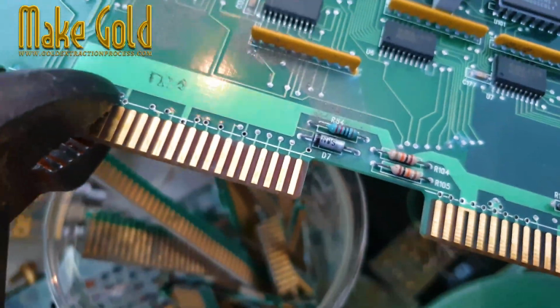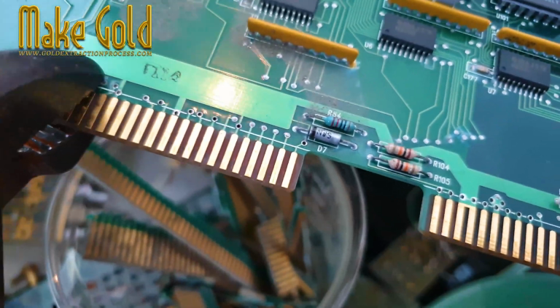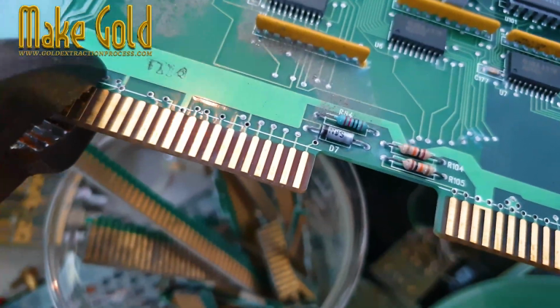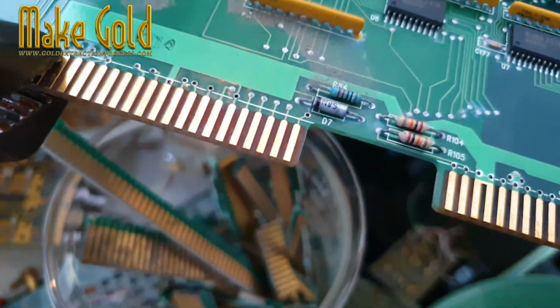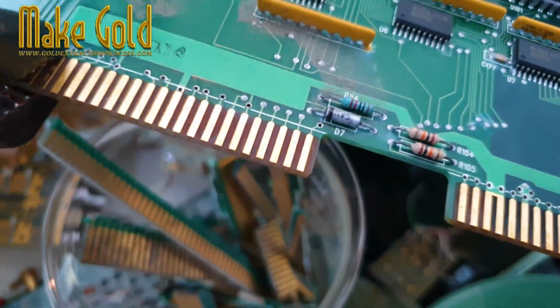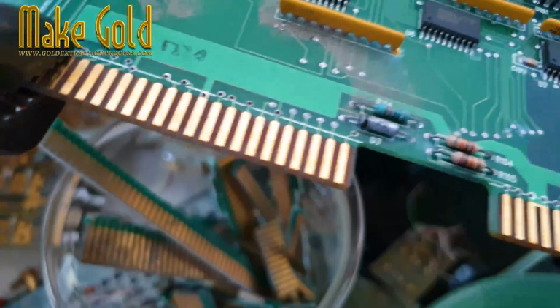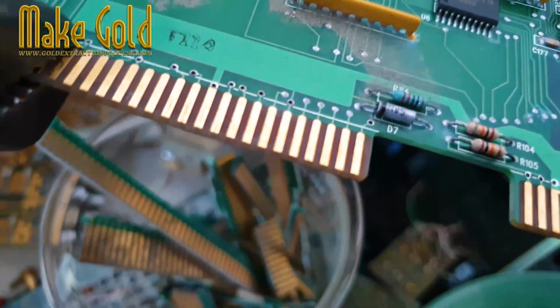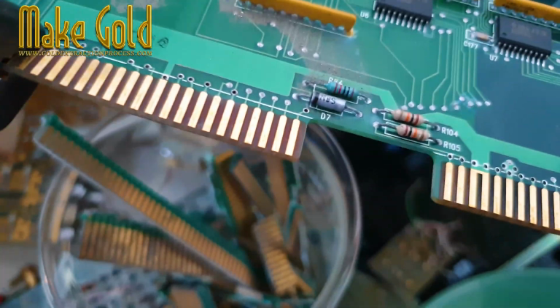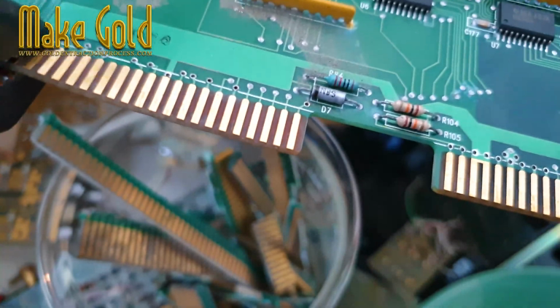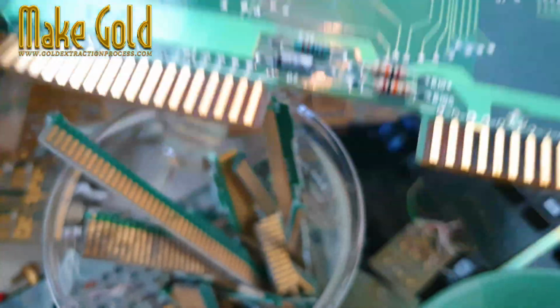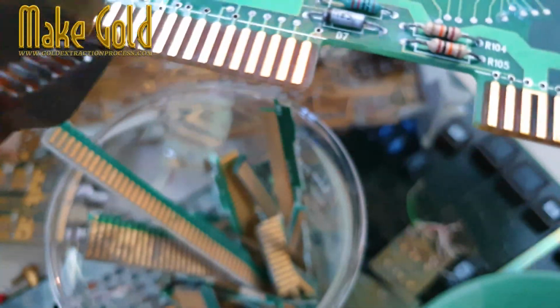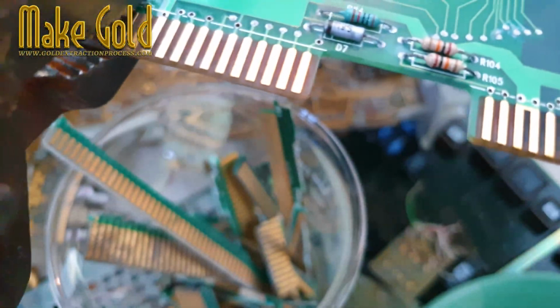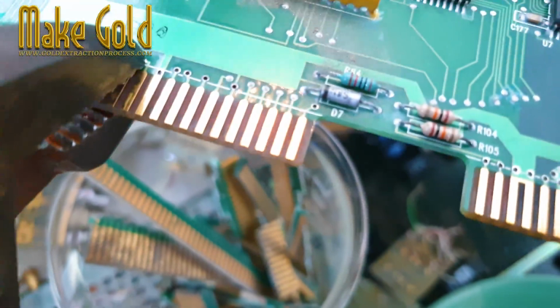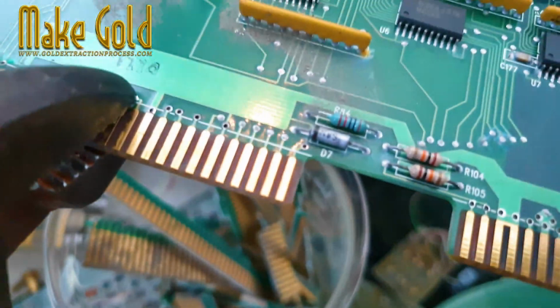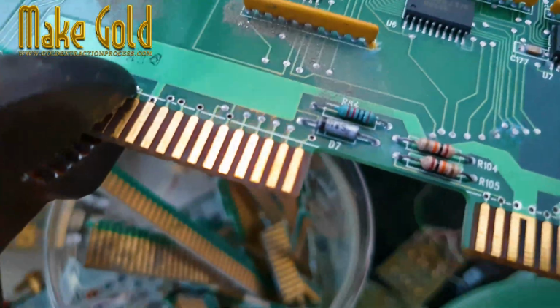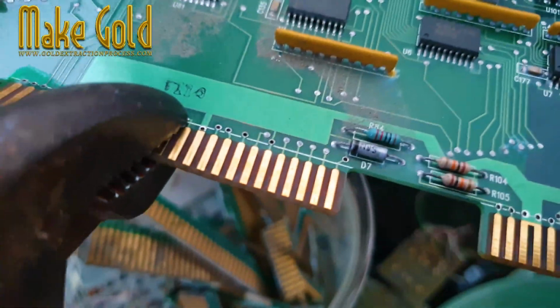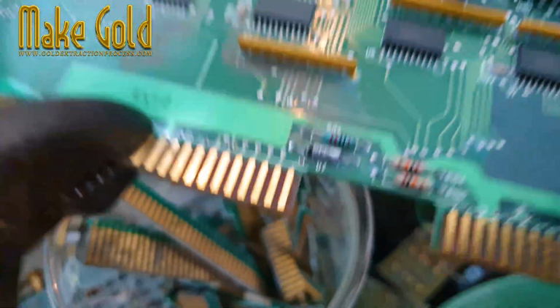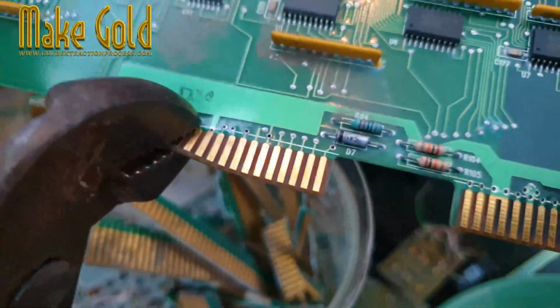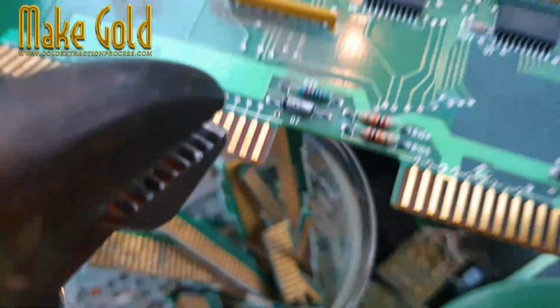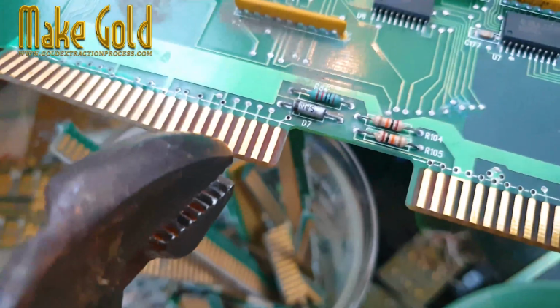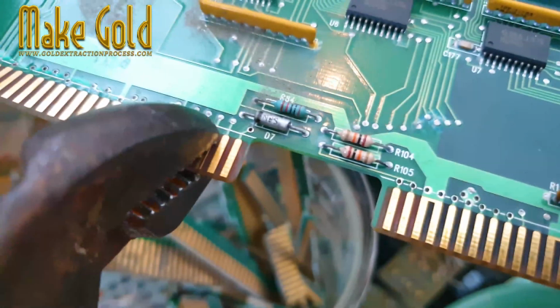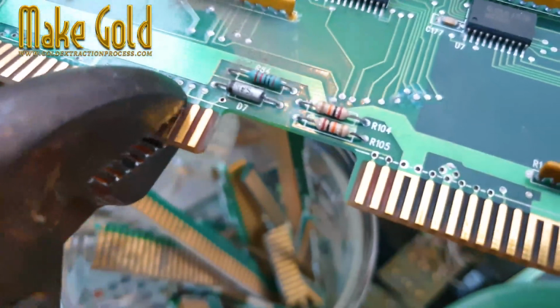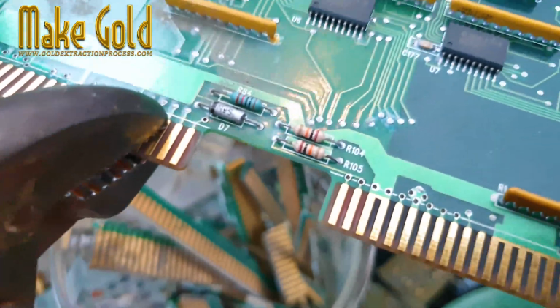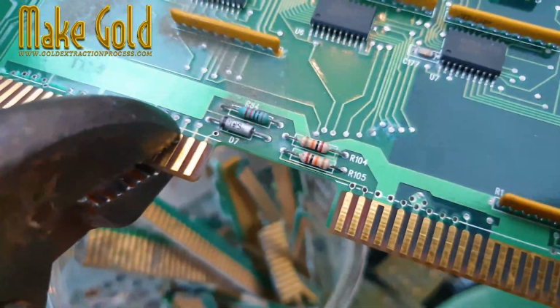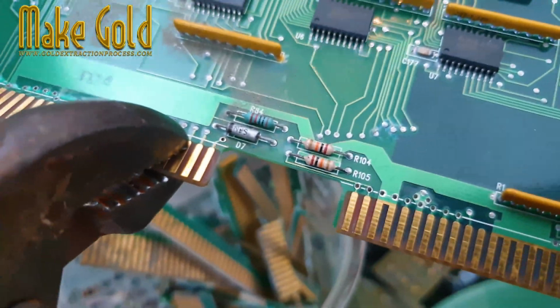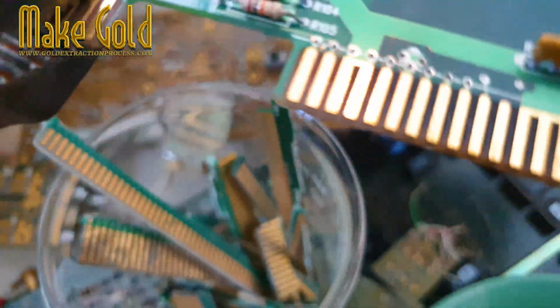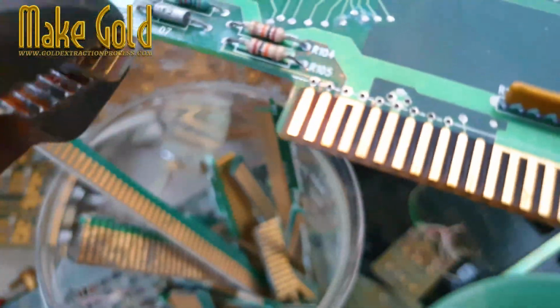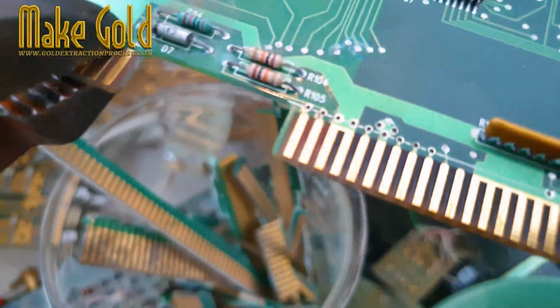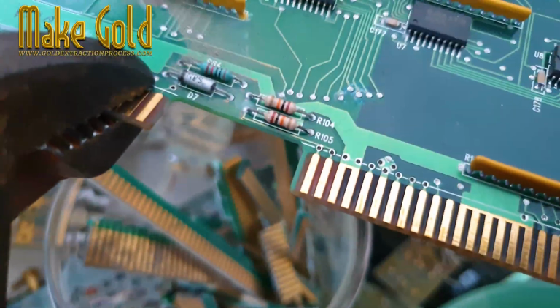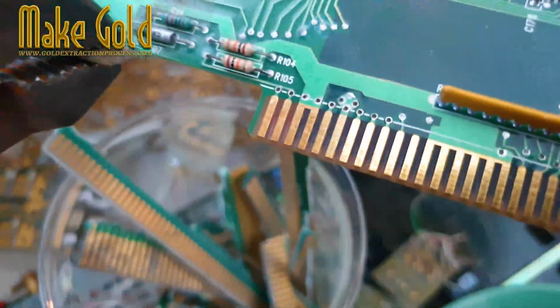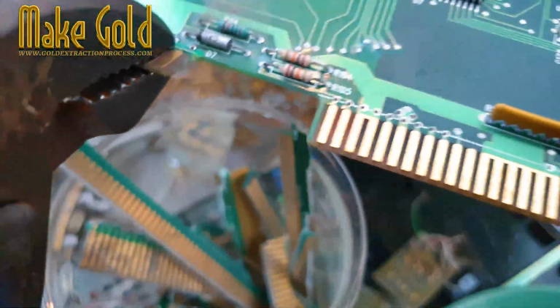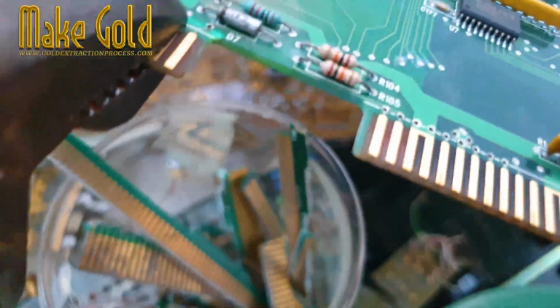Extracting gold from electronic components can be a fascinating and profitable hobby or business. However, it involves processes that require precision, proper safety measures, and legal compliance. Here's an overview.